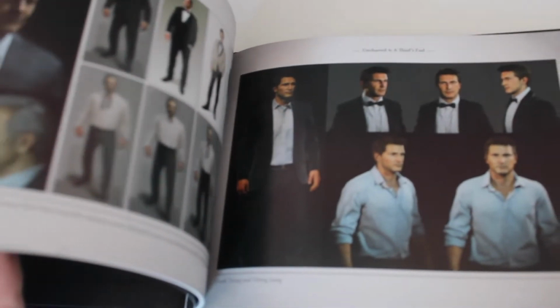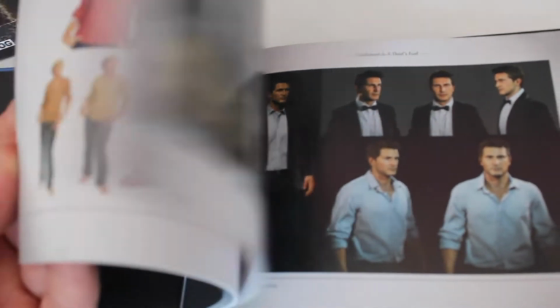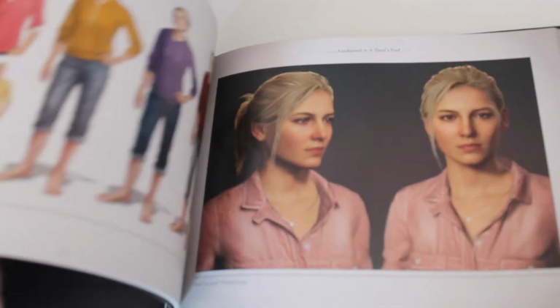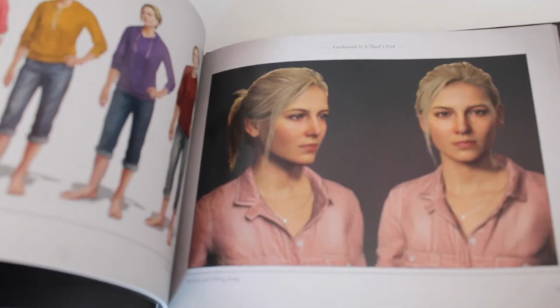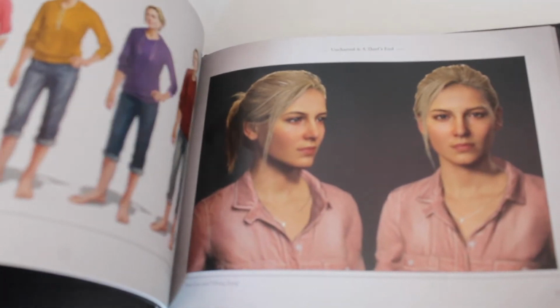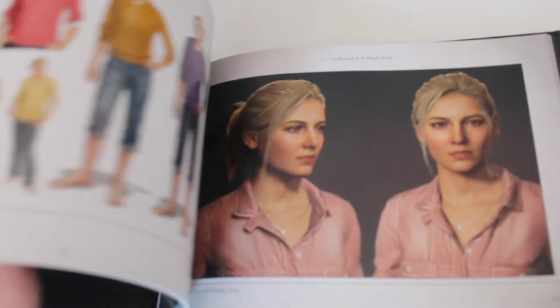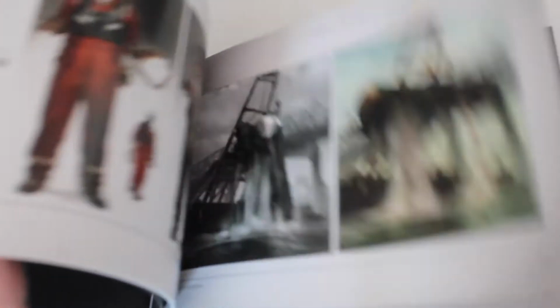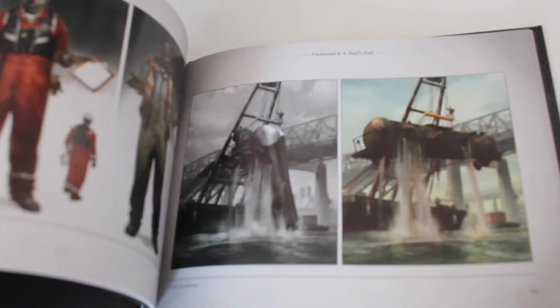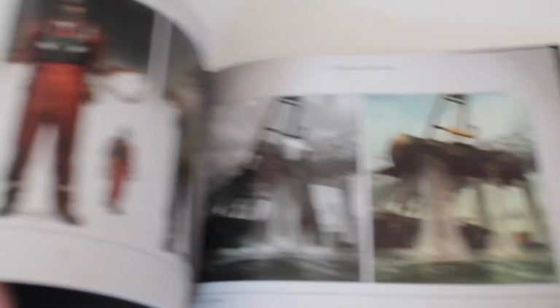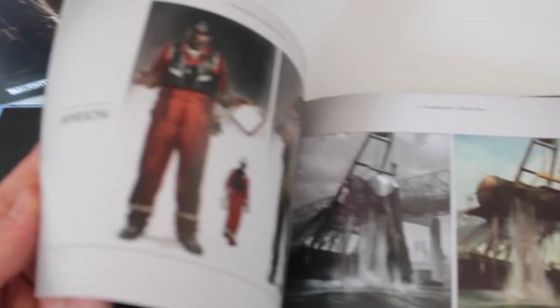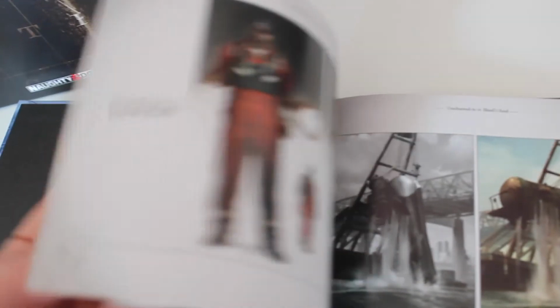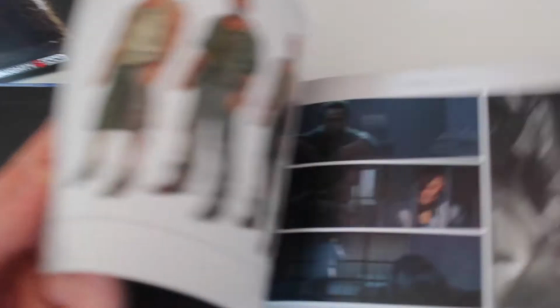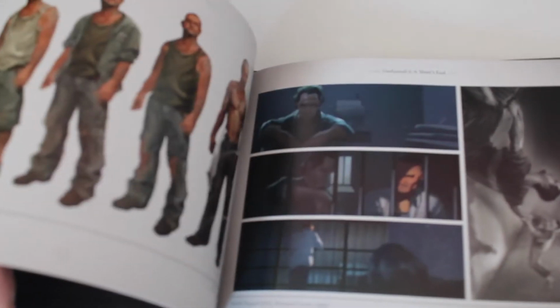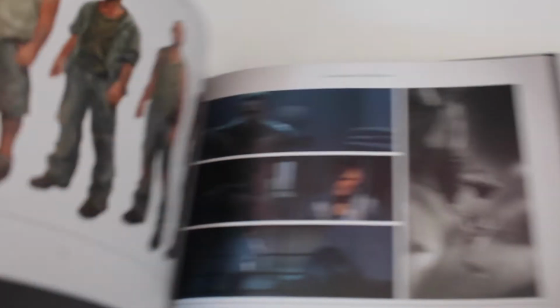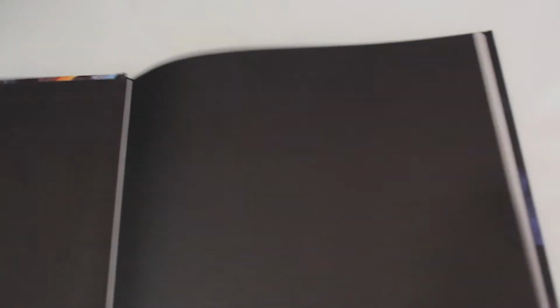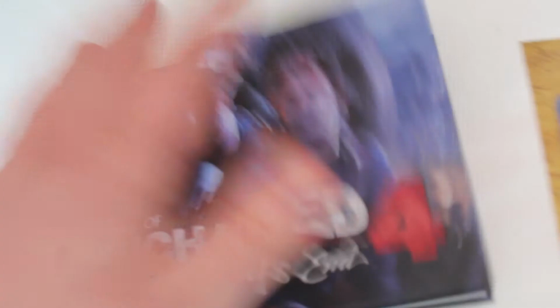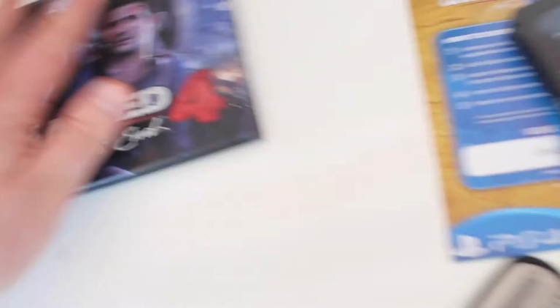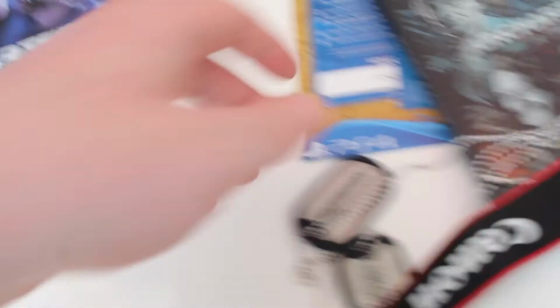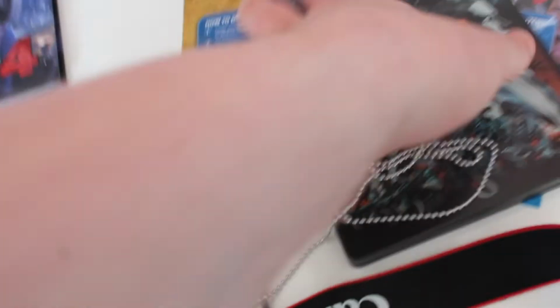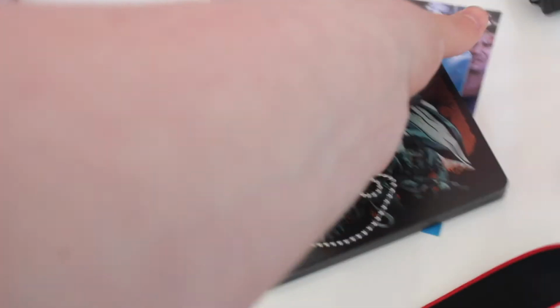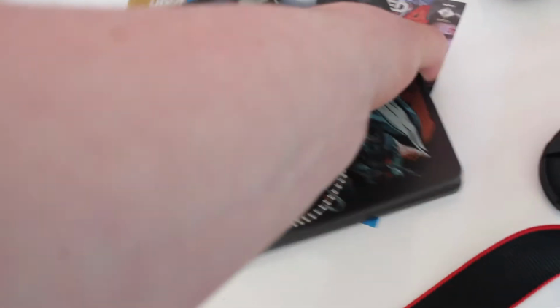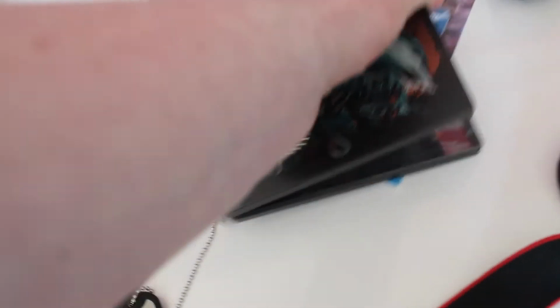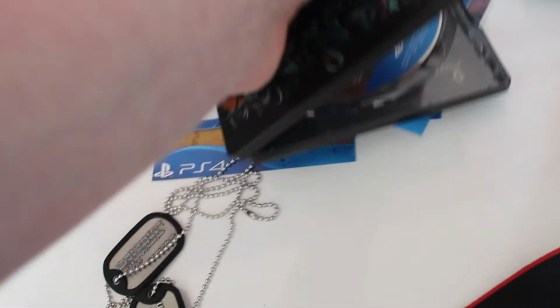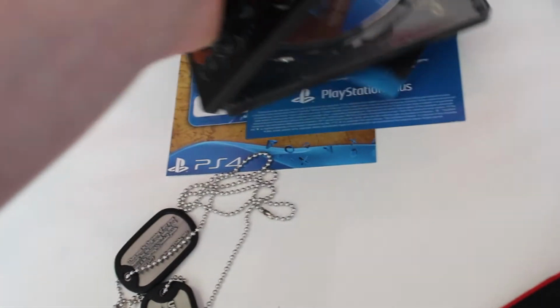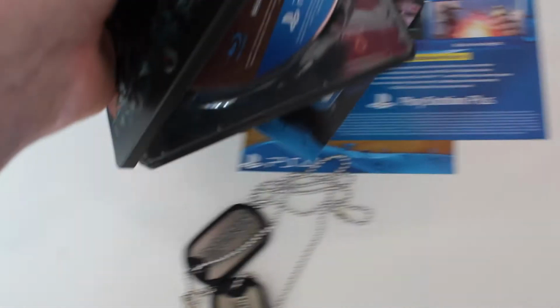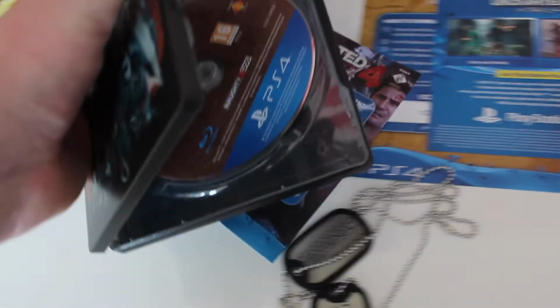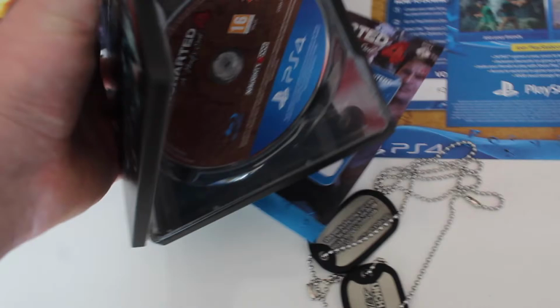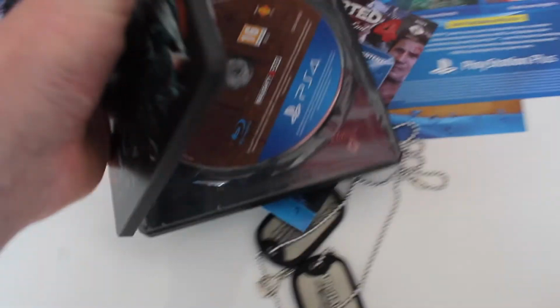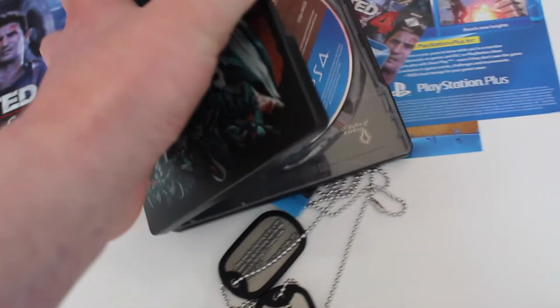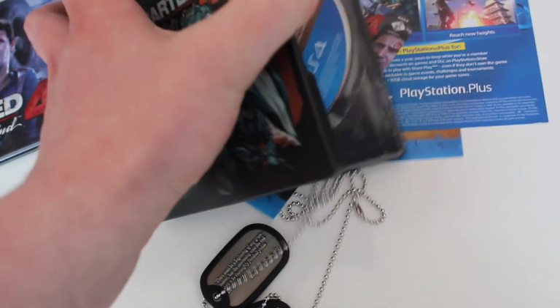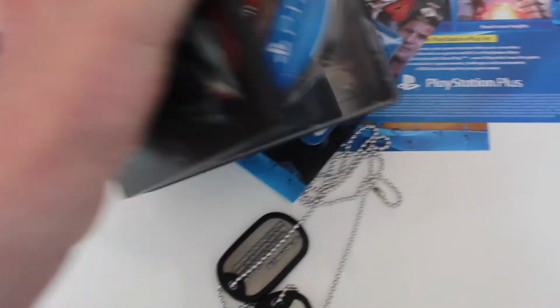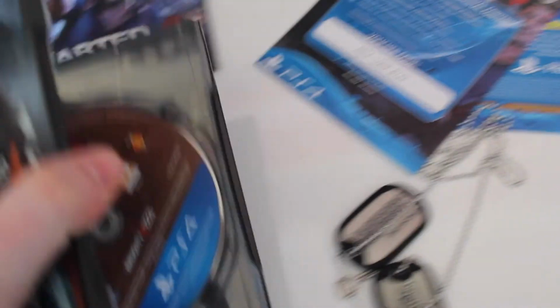There's Drake and Elena — that's really cool. And here is the steel case.